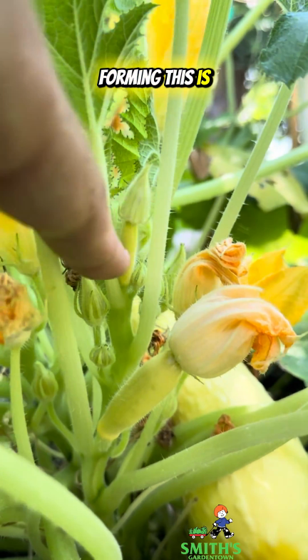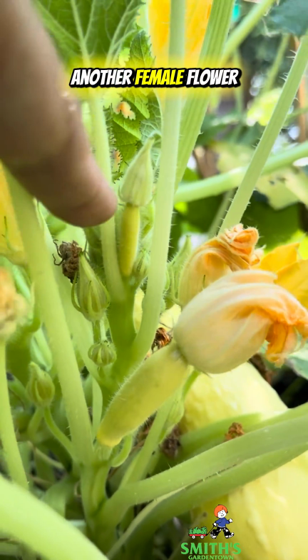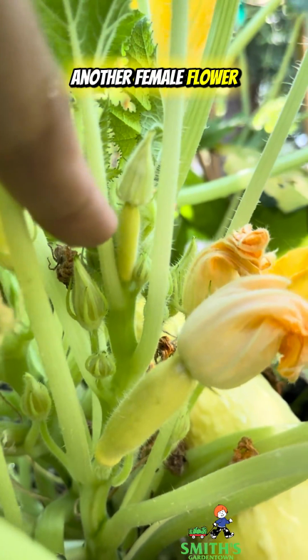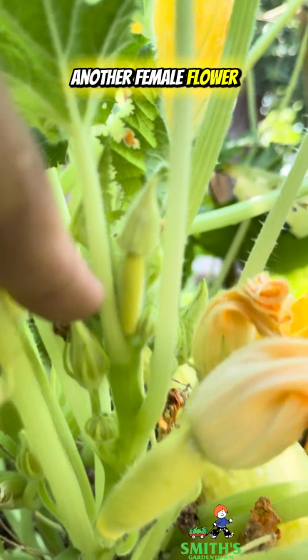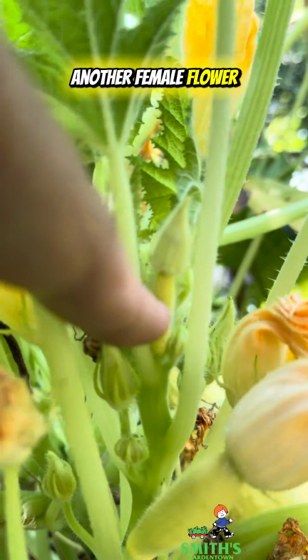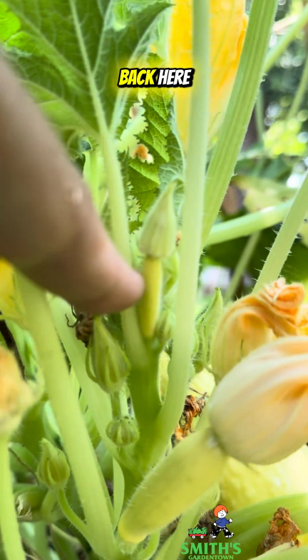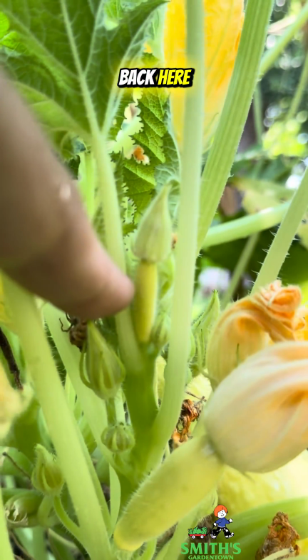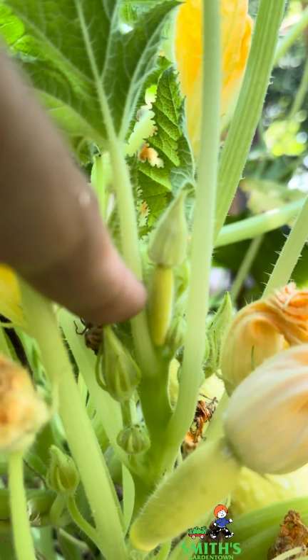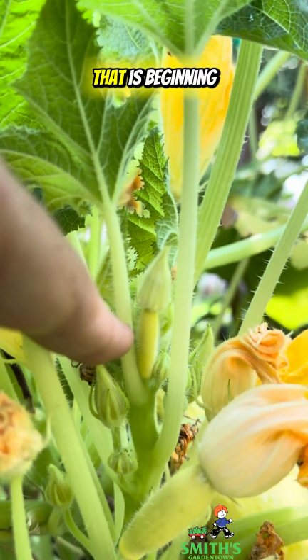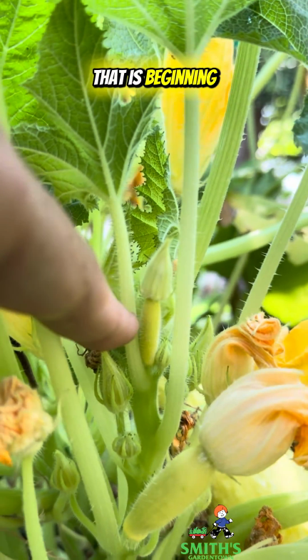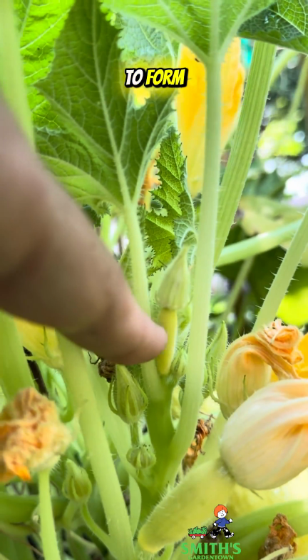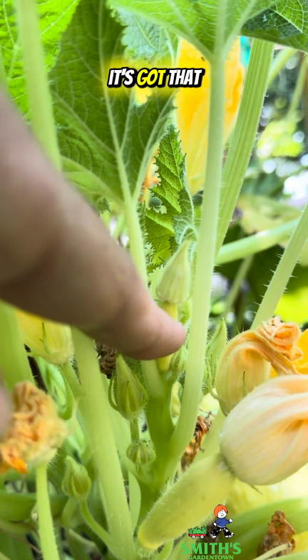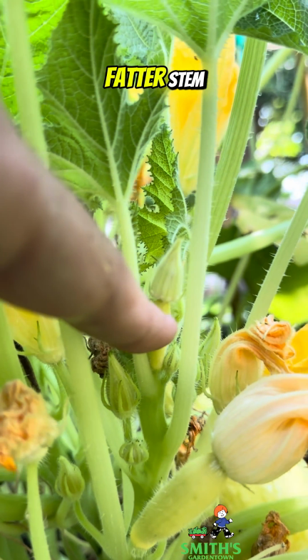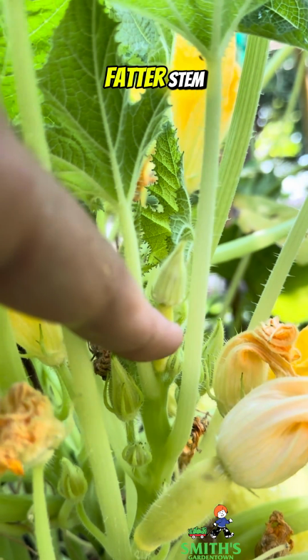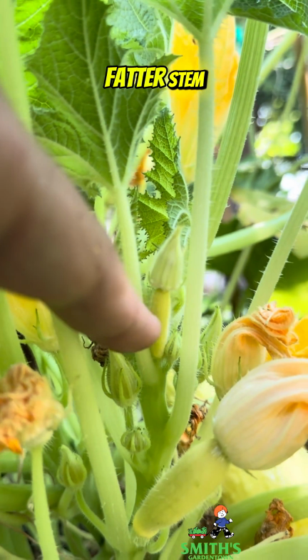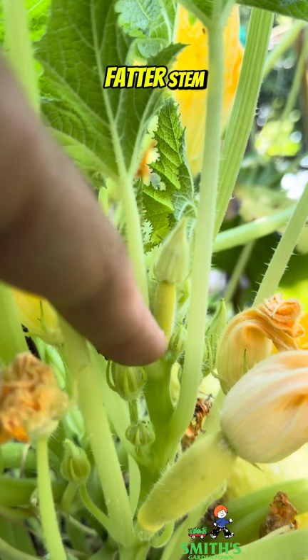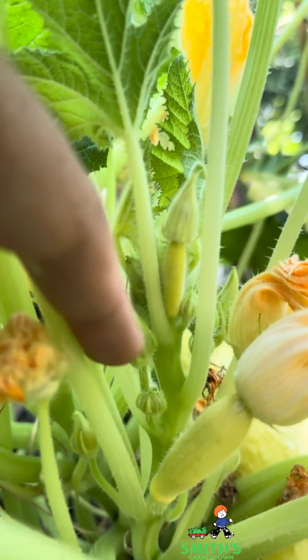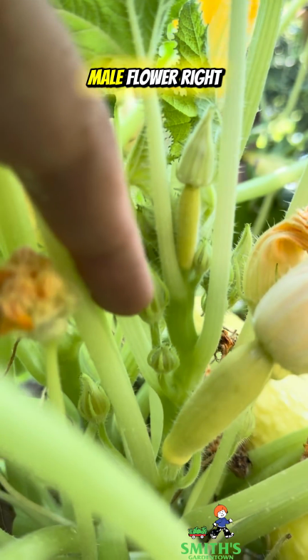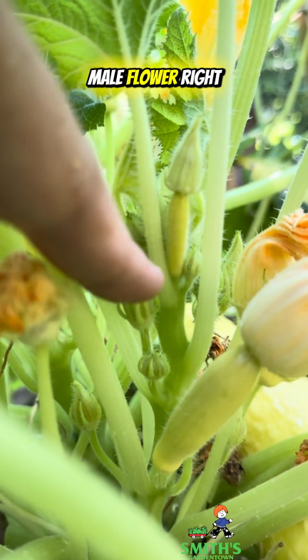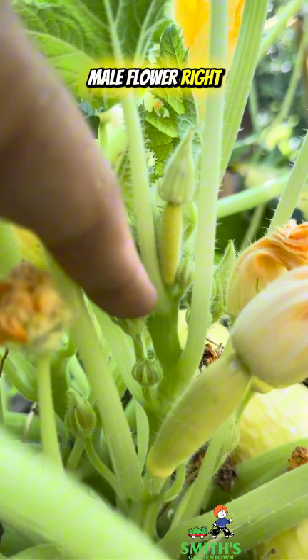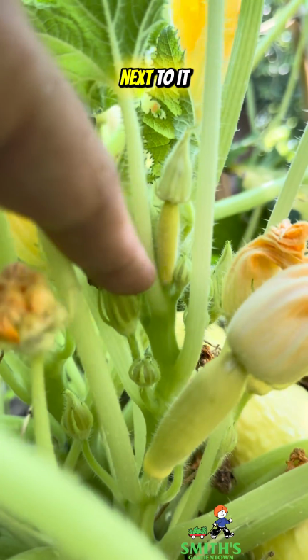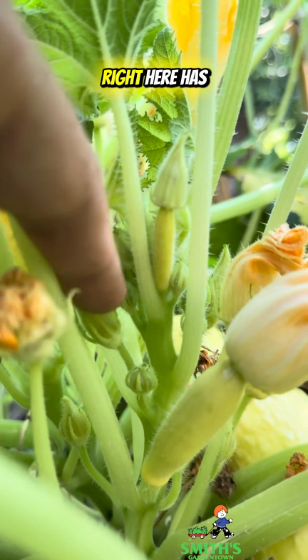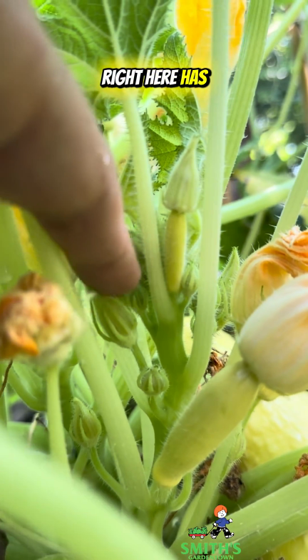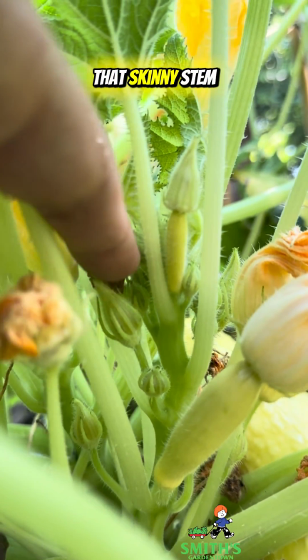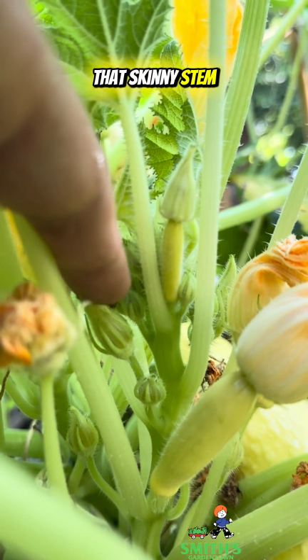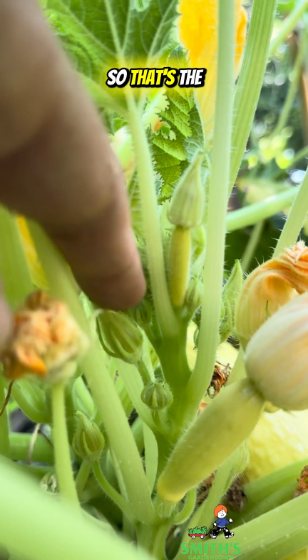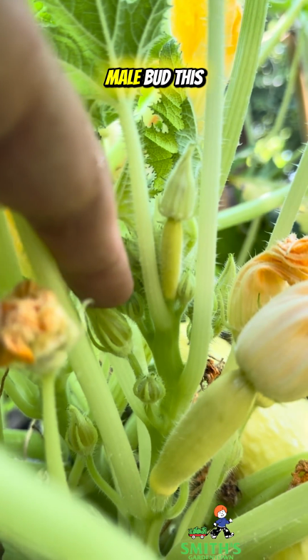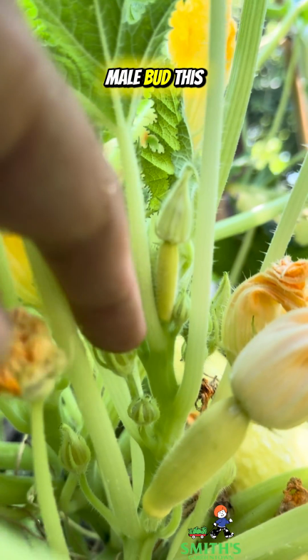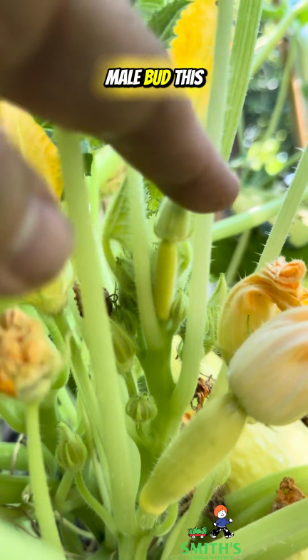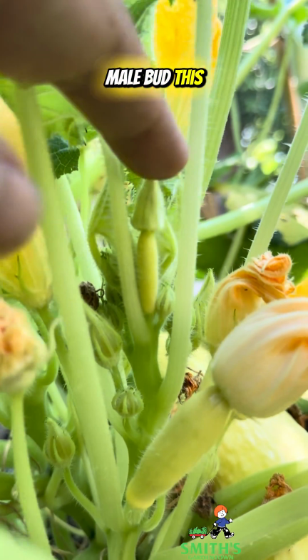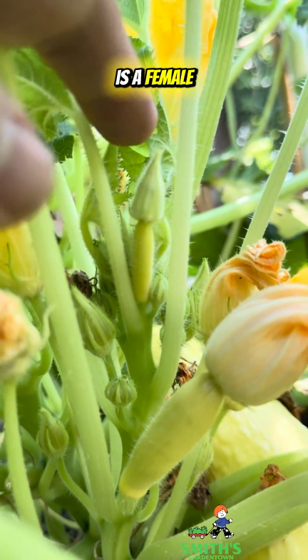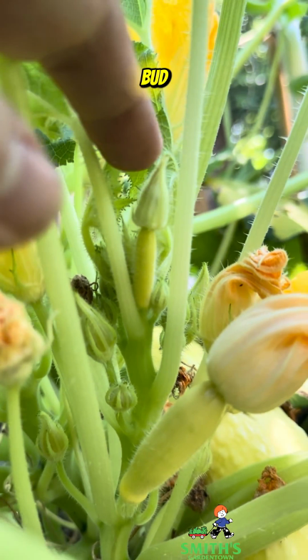This is another female flower back here that is beginning to form. It's got that fatter stem. The male flower right next to it has that skinny stem. So that's the male bud, and this is a female bud.